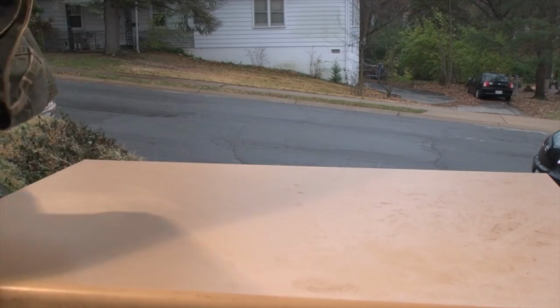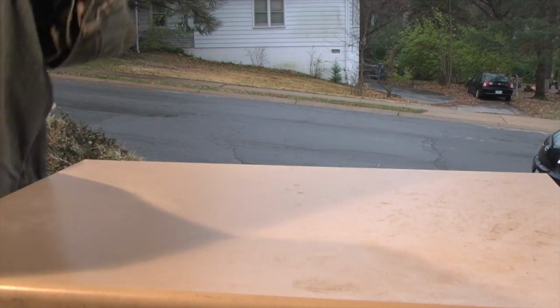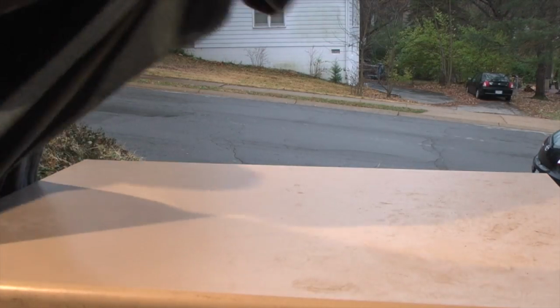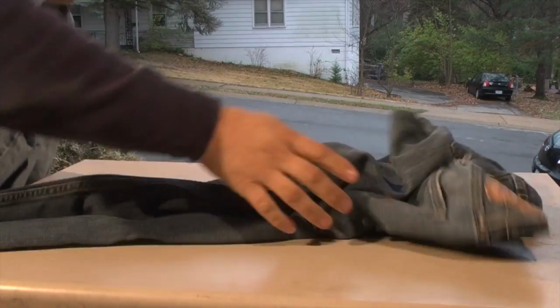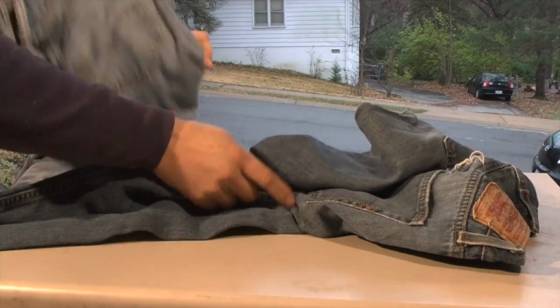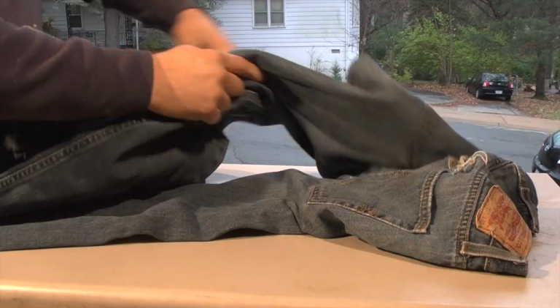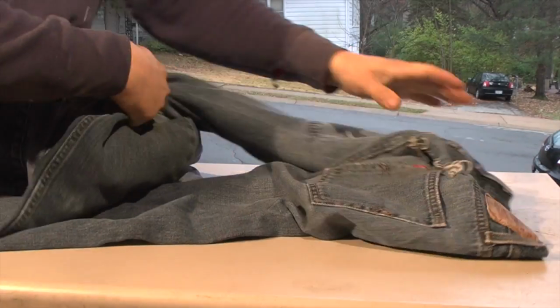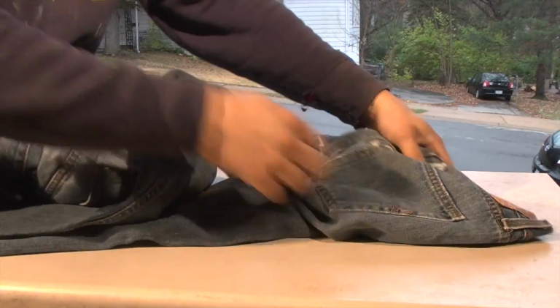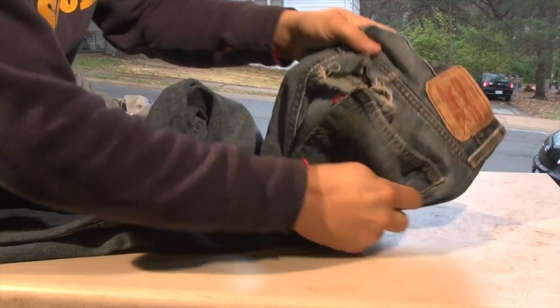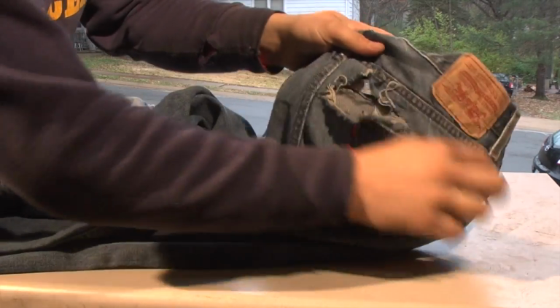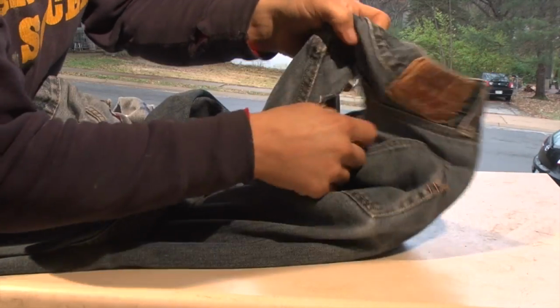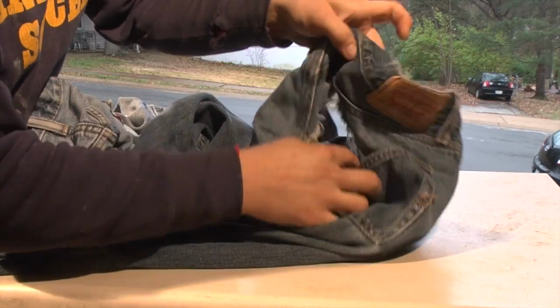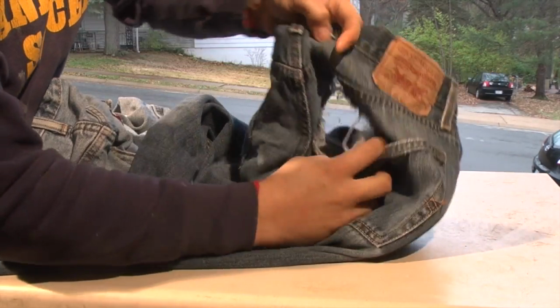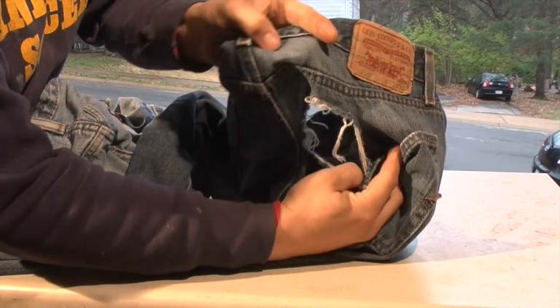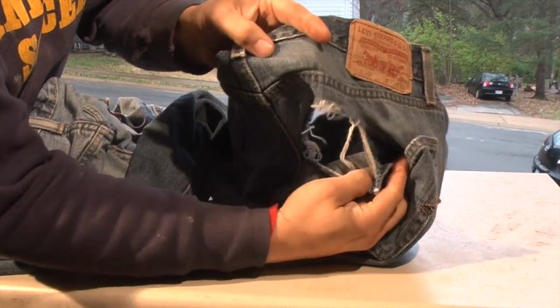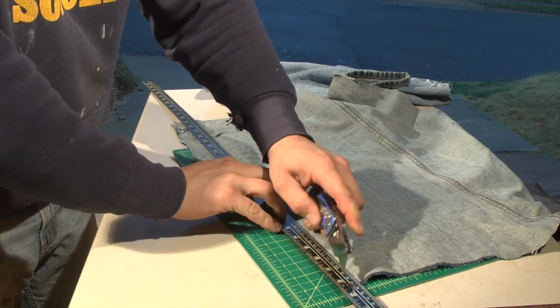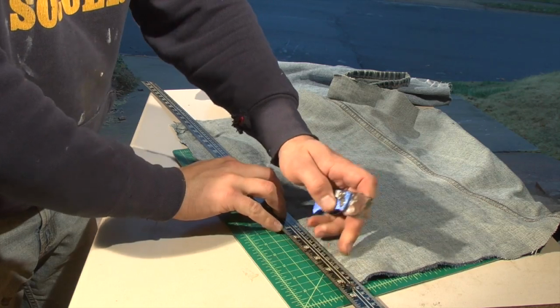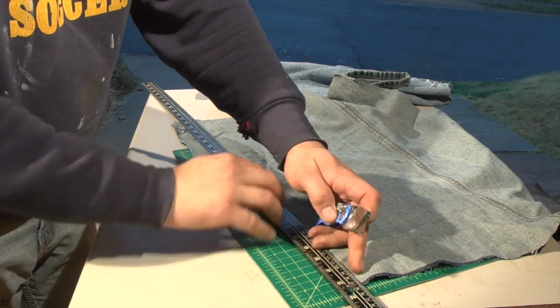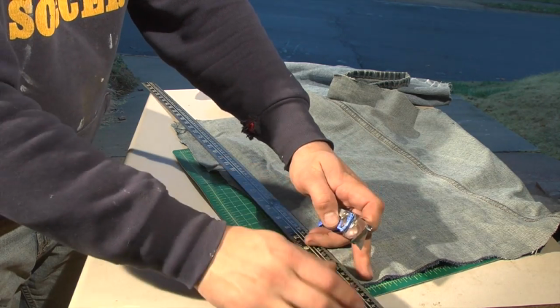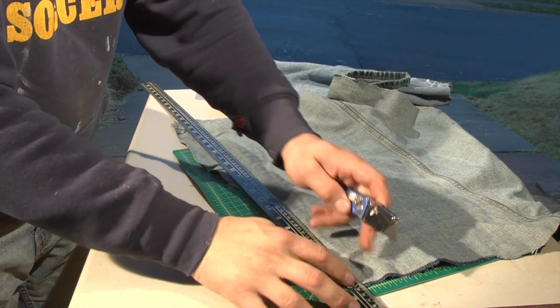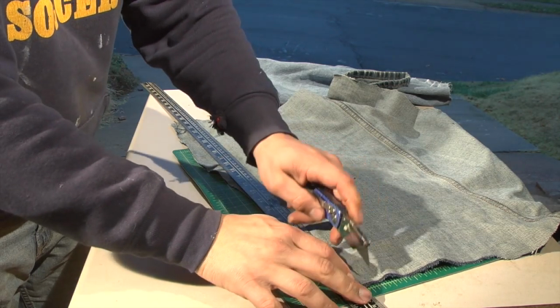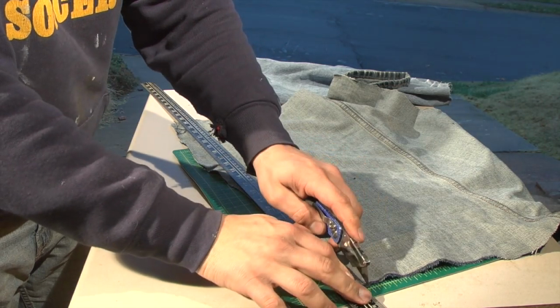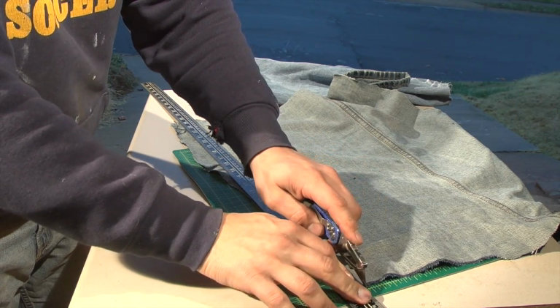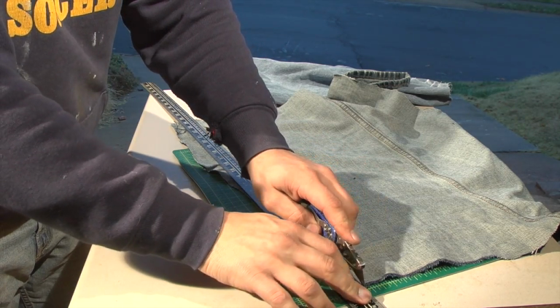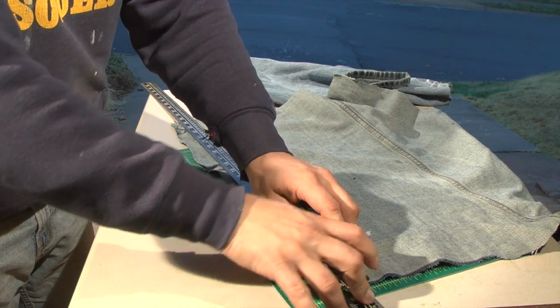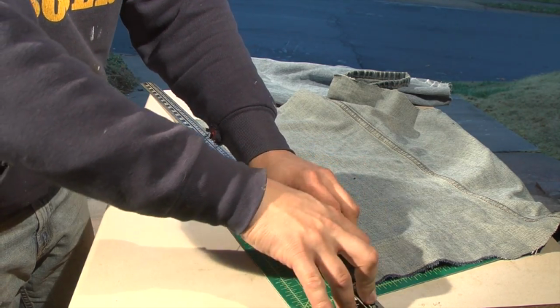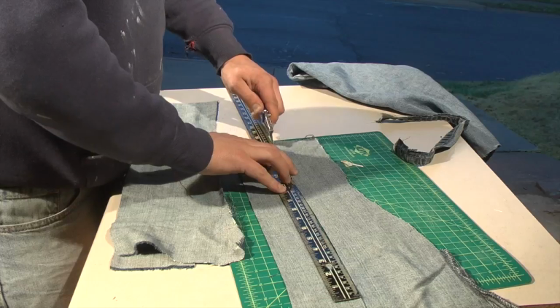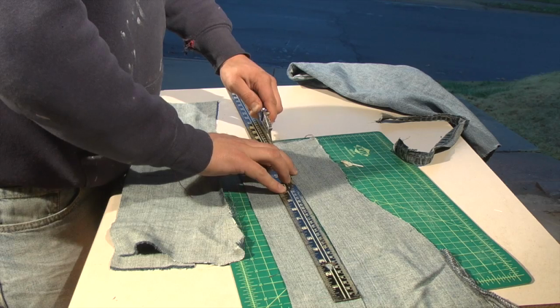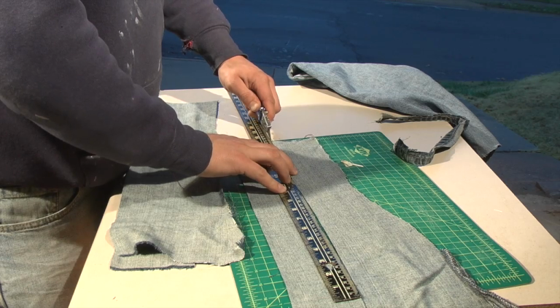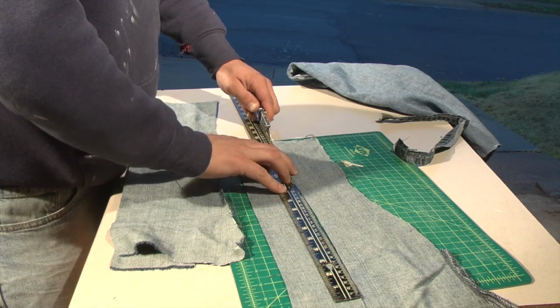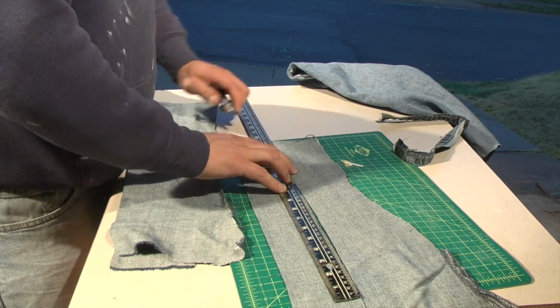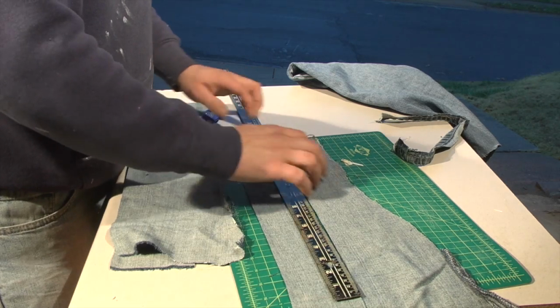The fabric I used is from two pairs of ripped jeans. I cut the legs to the appropriate length I needed, then cut stripes out of those pieces.